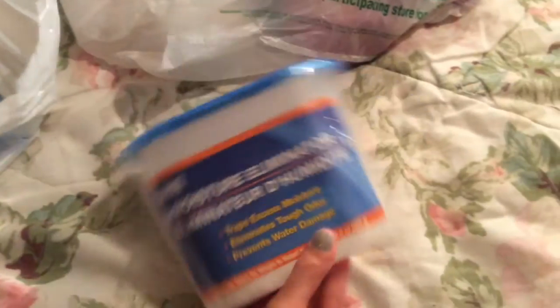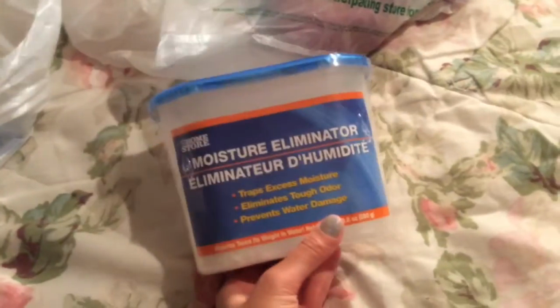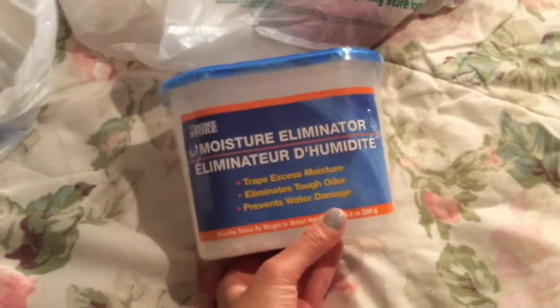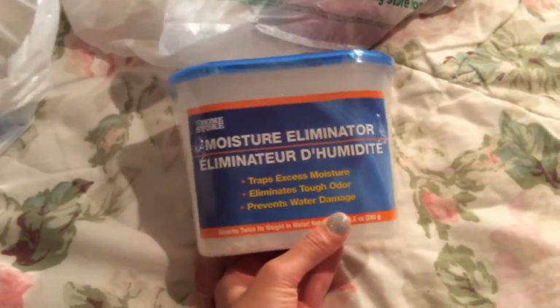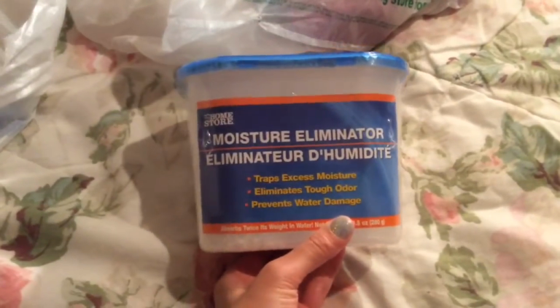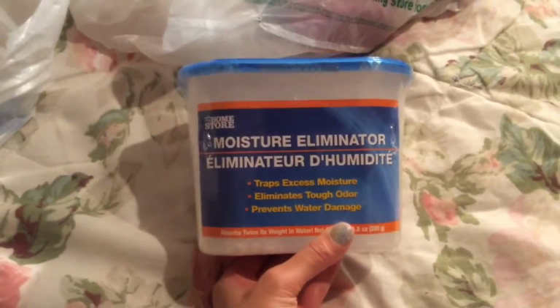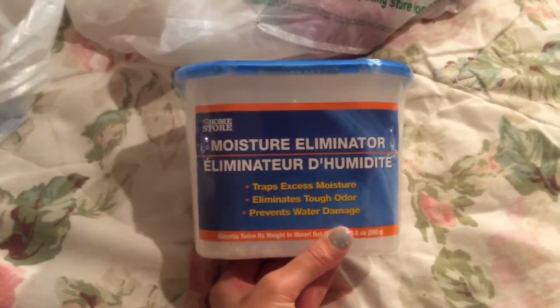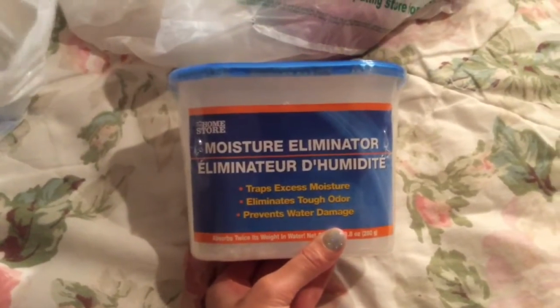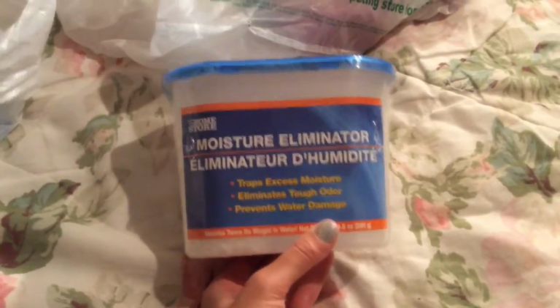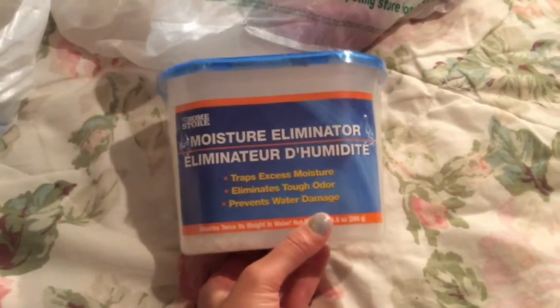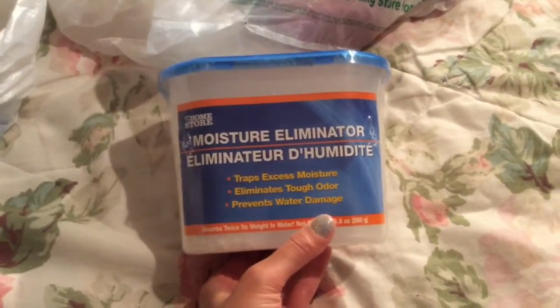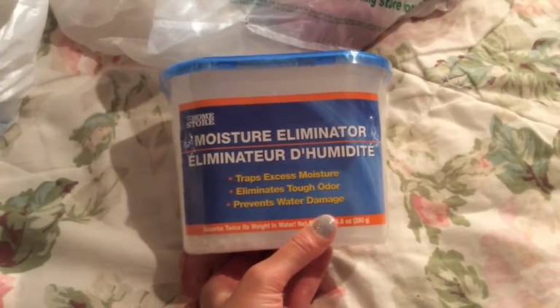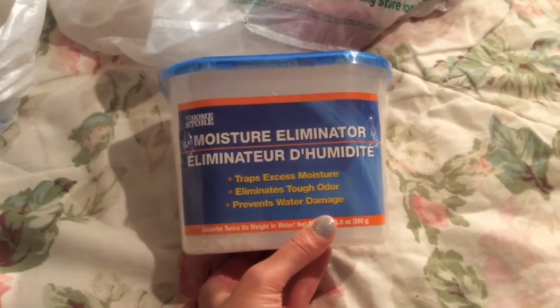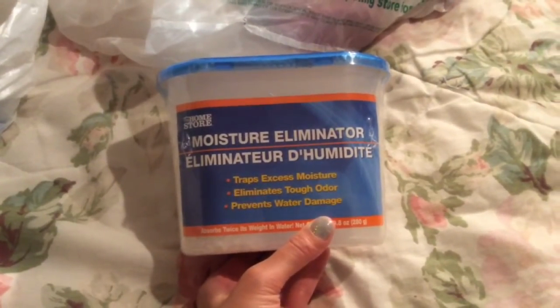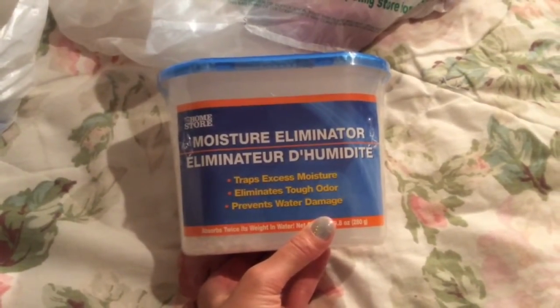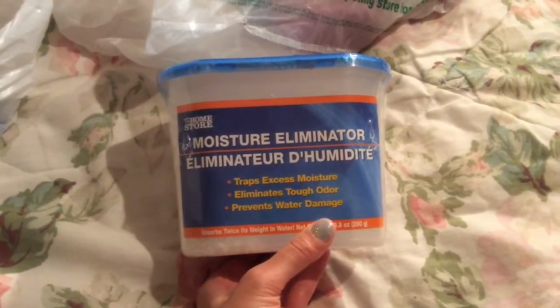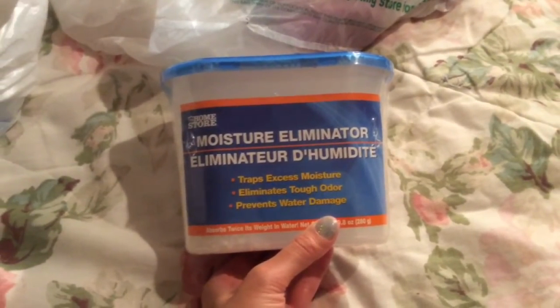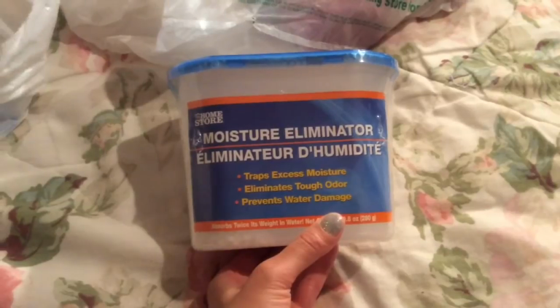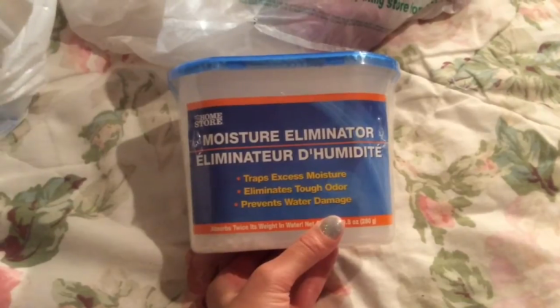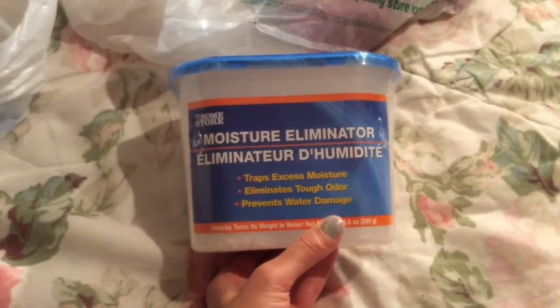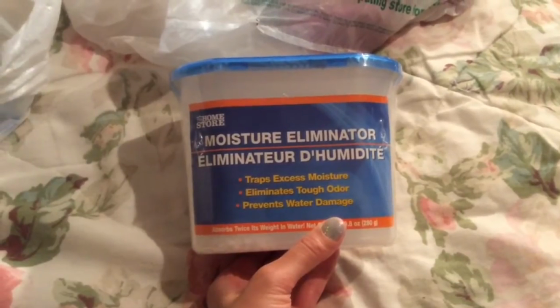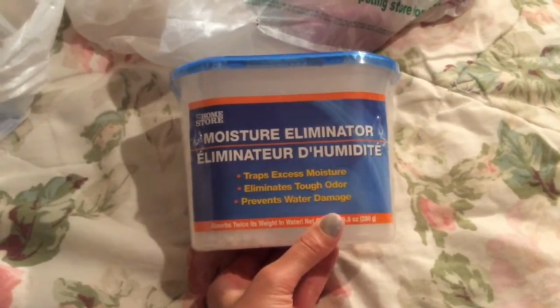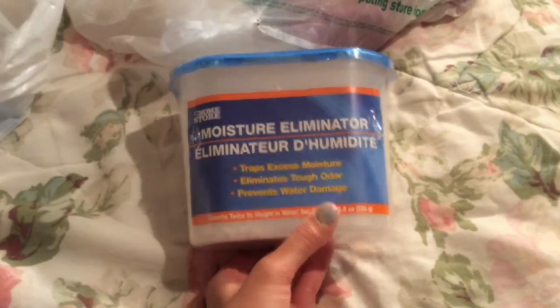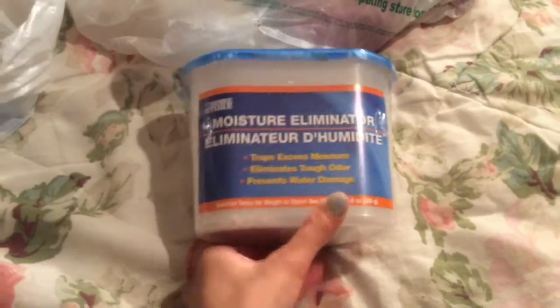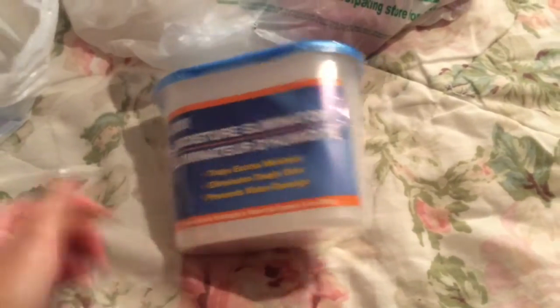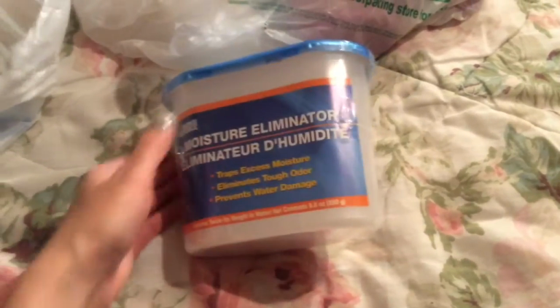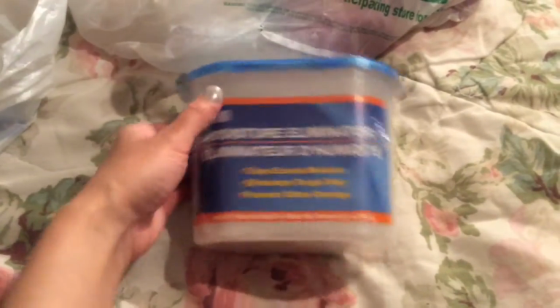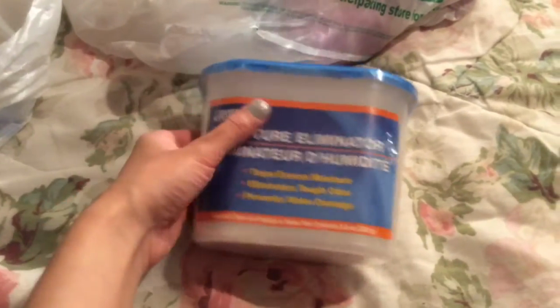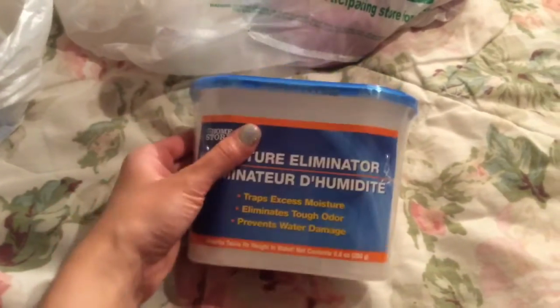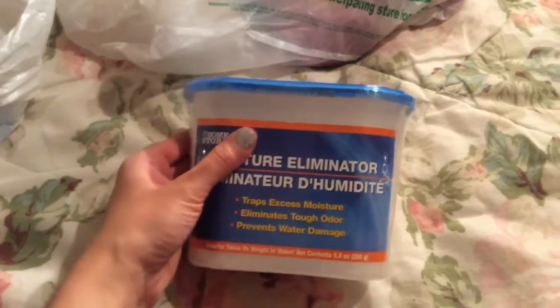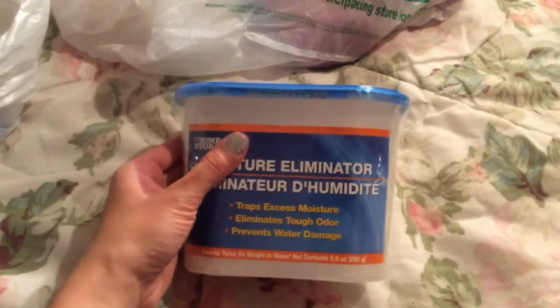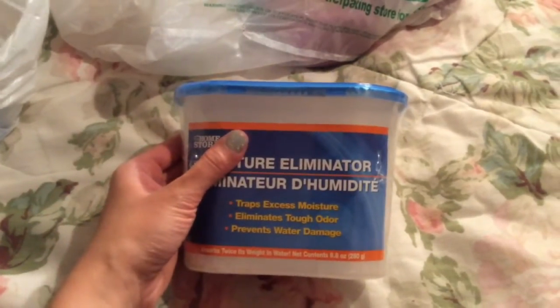Here's the moisture eliminator. It traps excess moisture, eliminates tough odors, and prevents water damage. I'll probably put that in a bathroom or a closet.